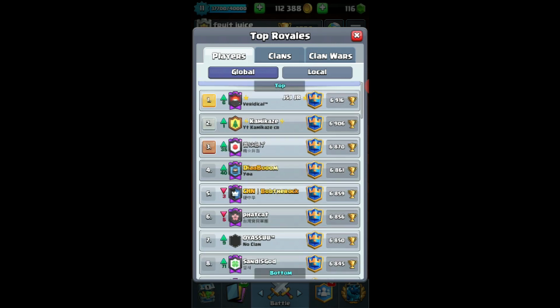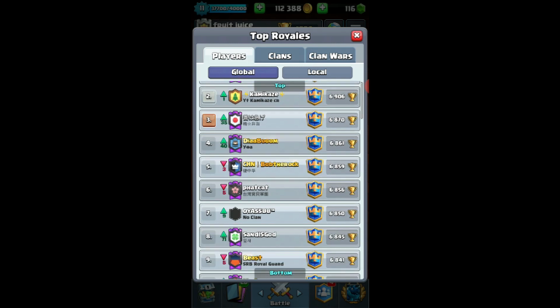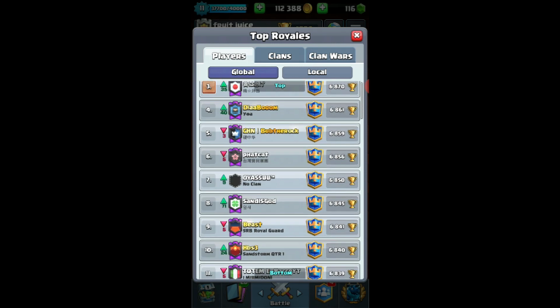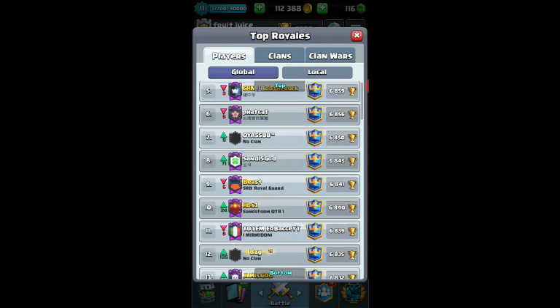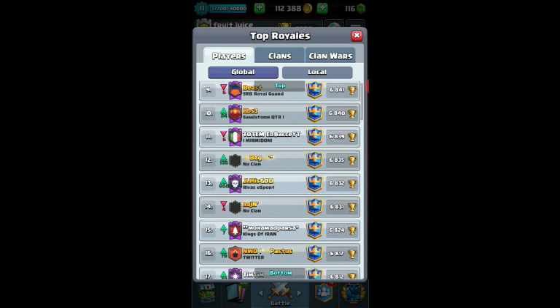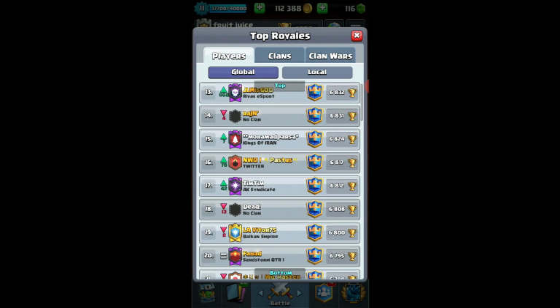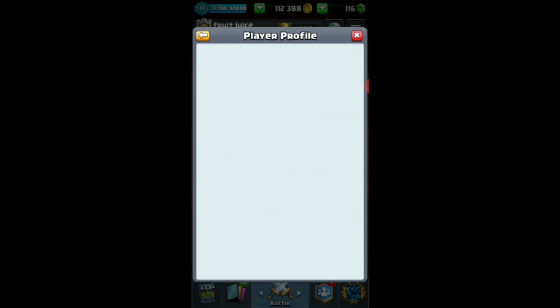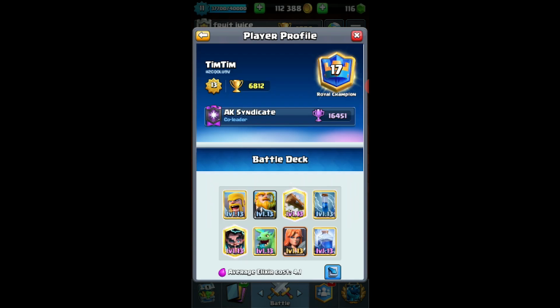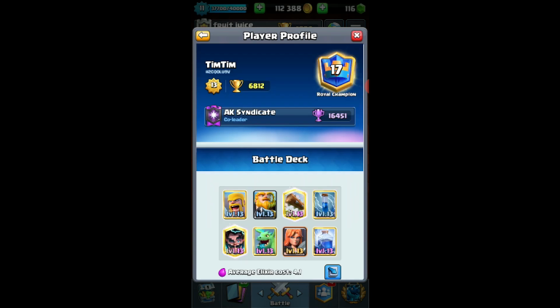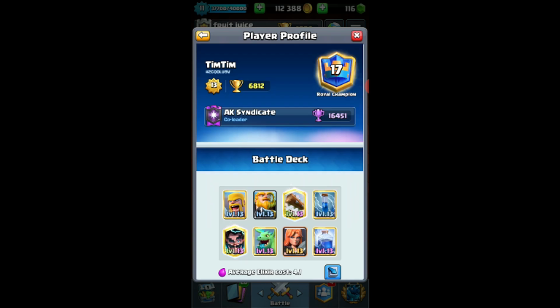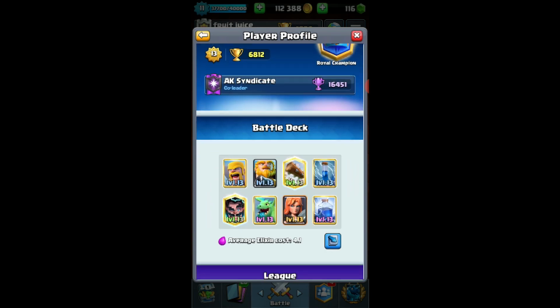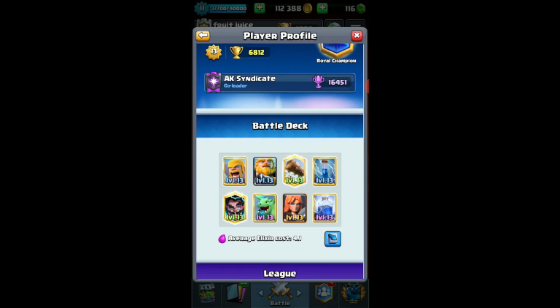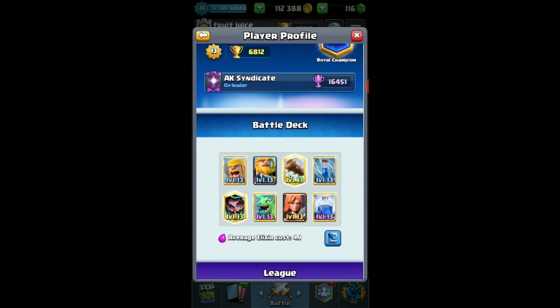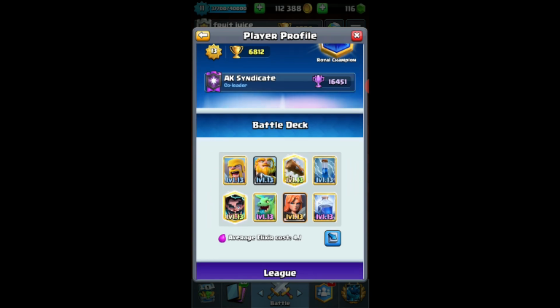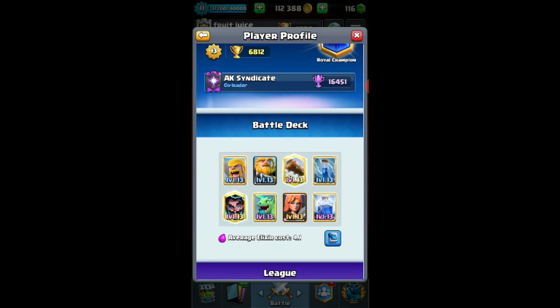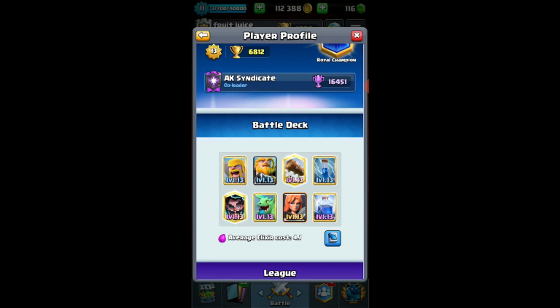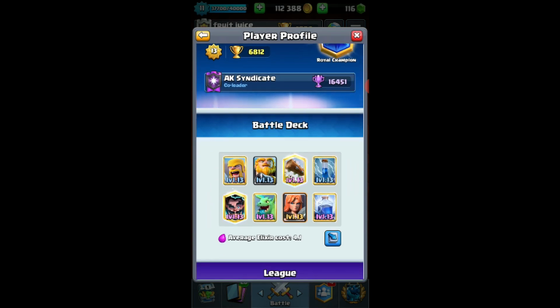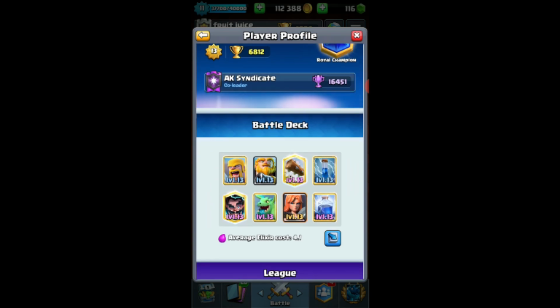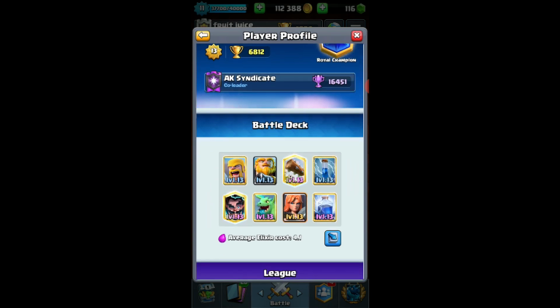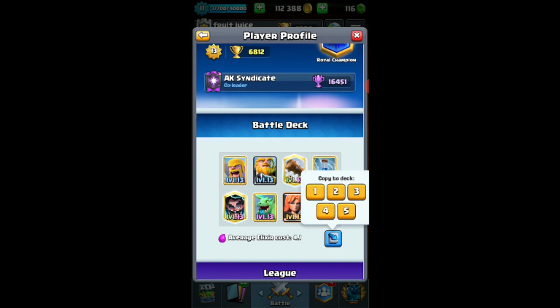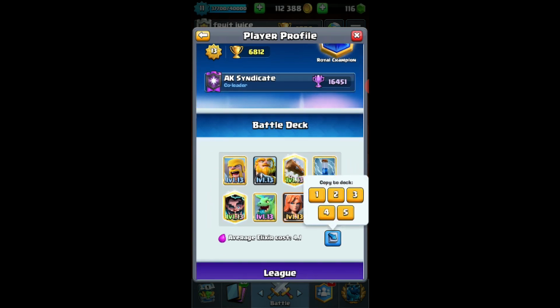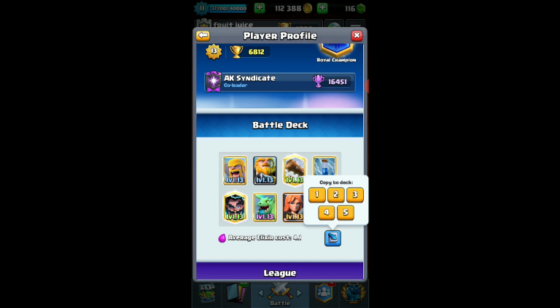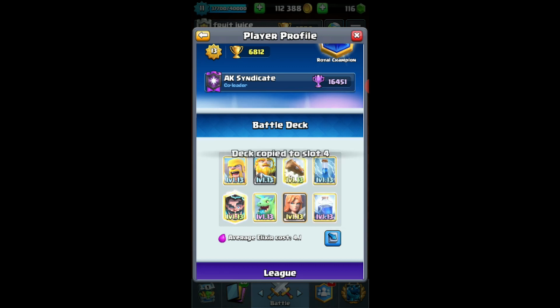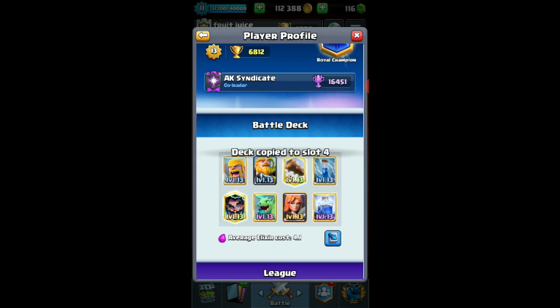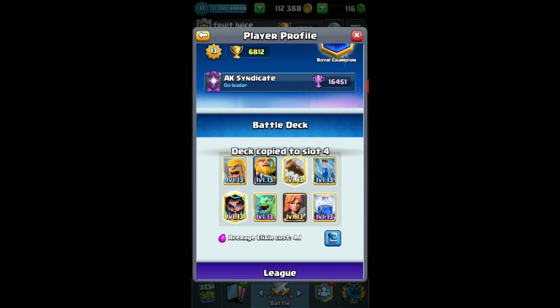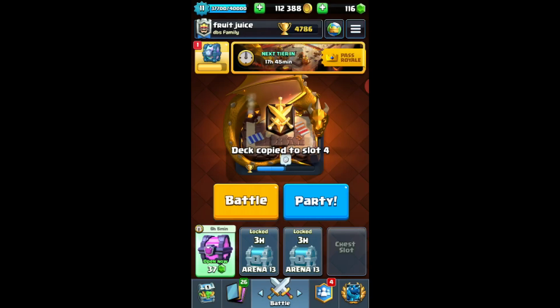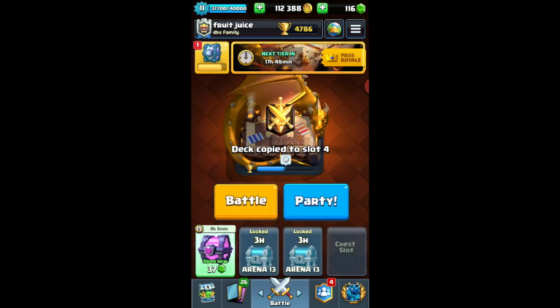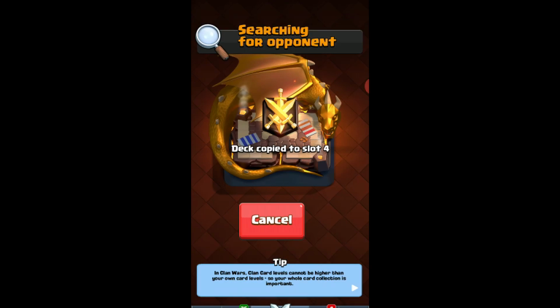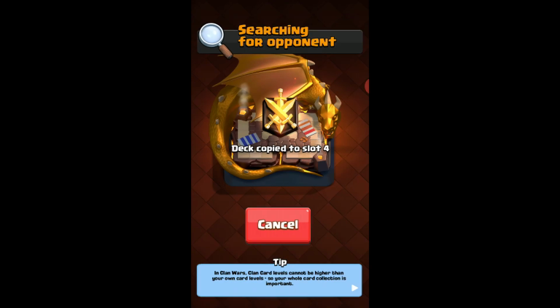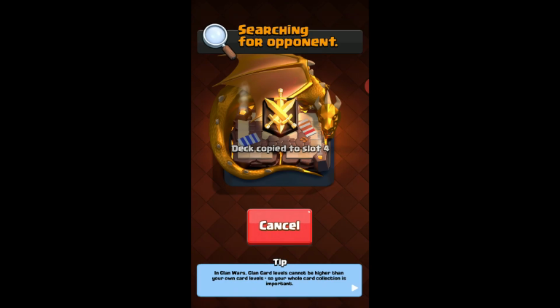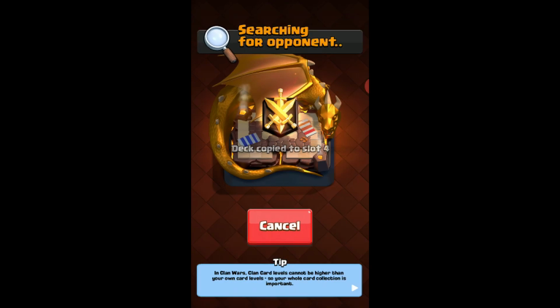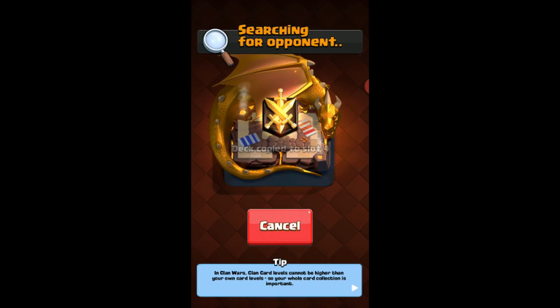Now we're on the second deck. Let's scroll randomly — this one. It's a Royal Giant deck. Copy the deck. Let's play our second game.